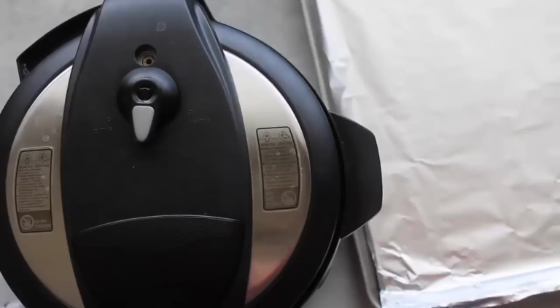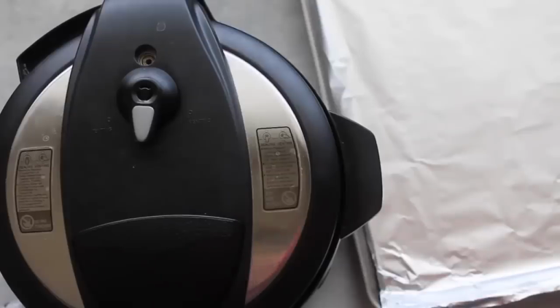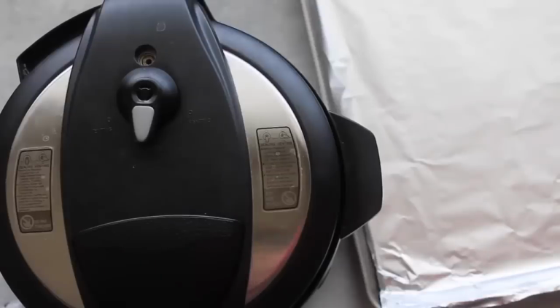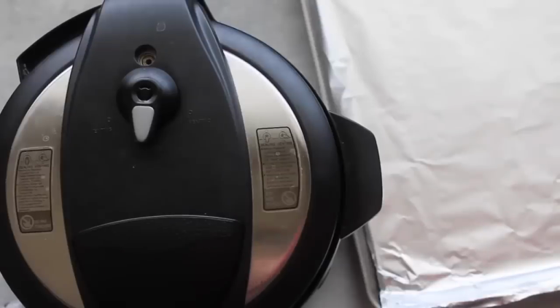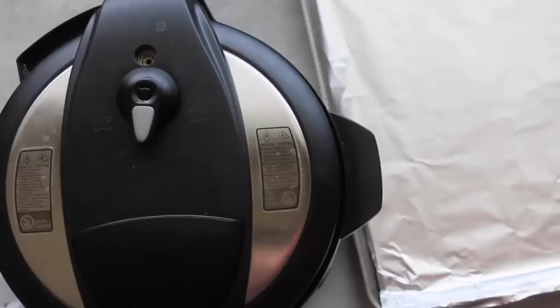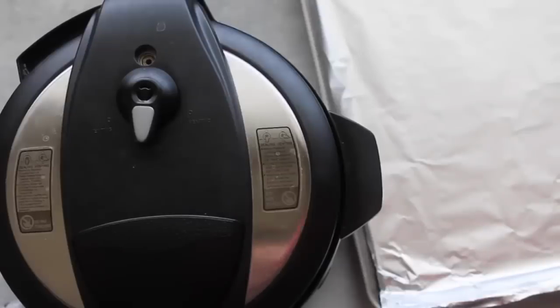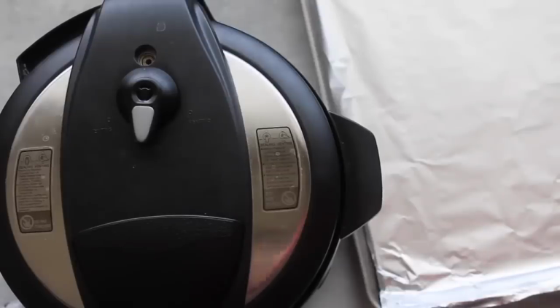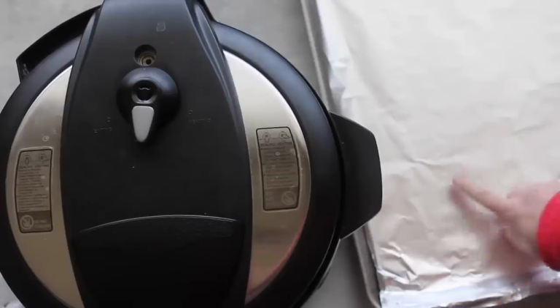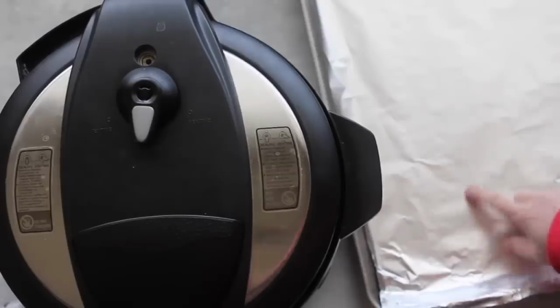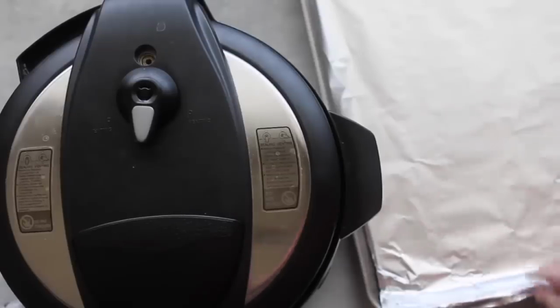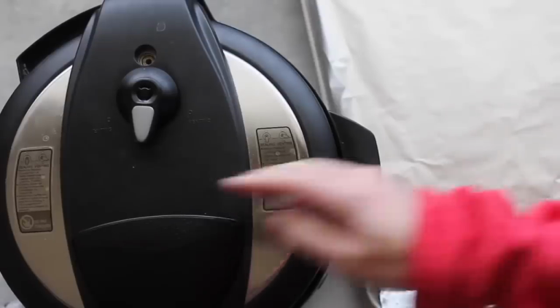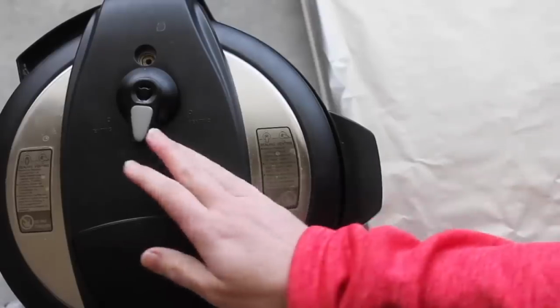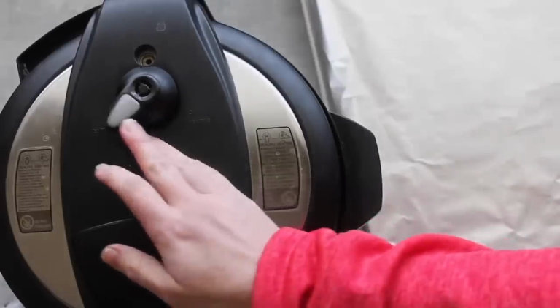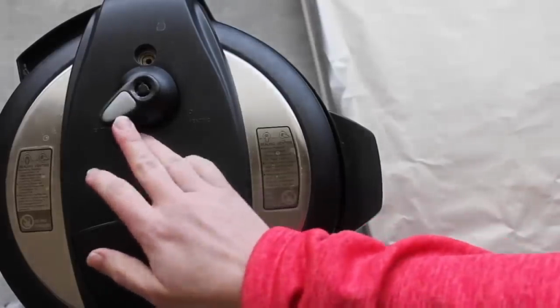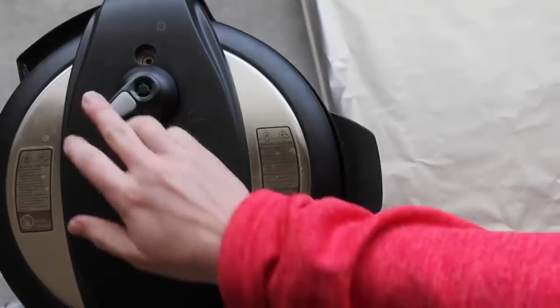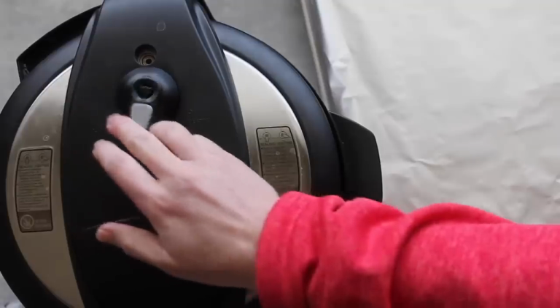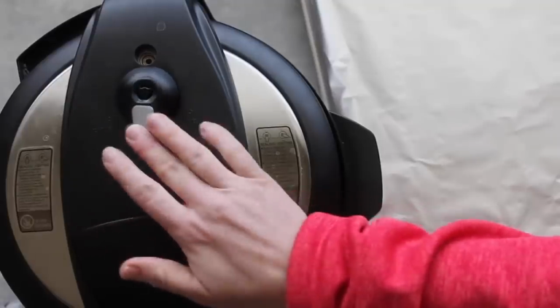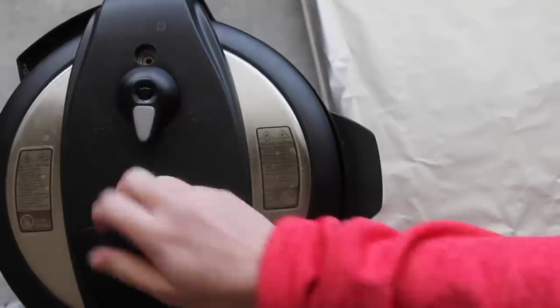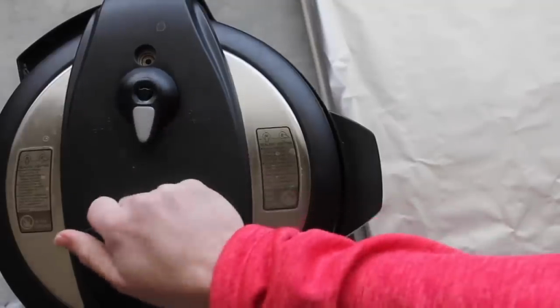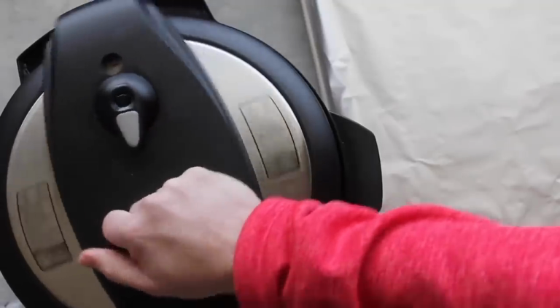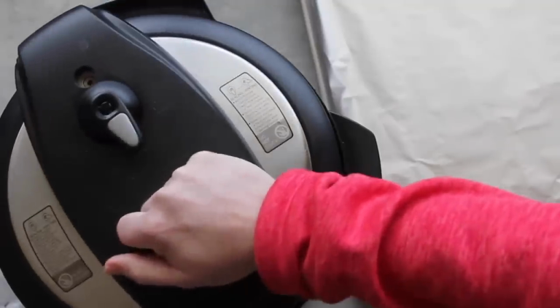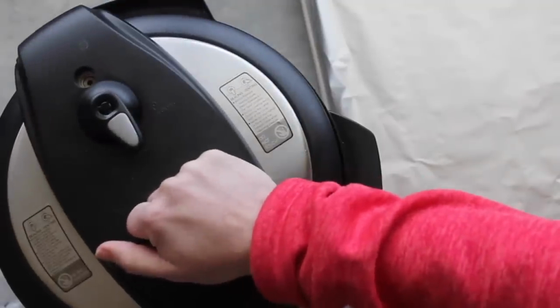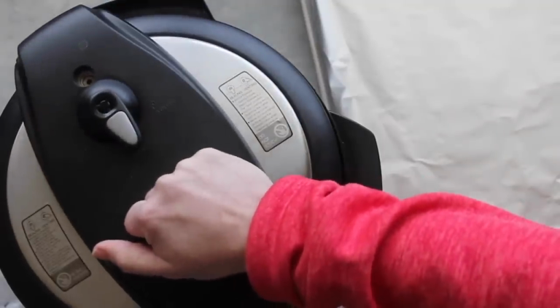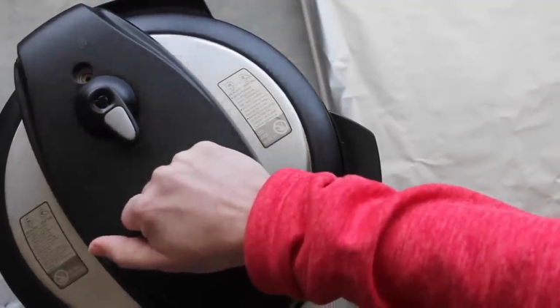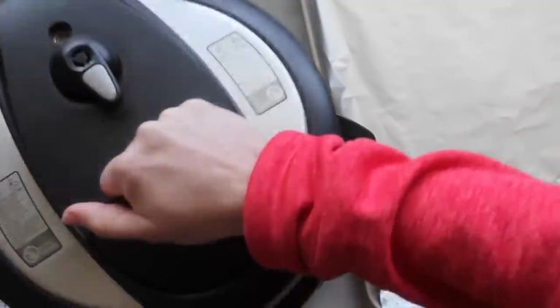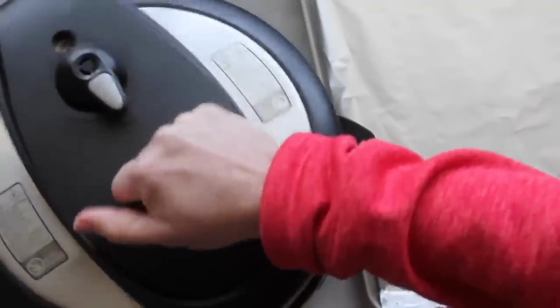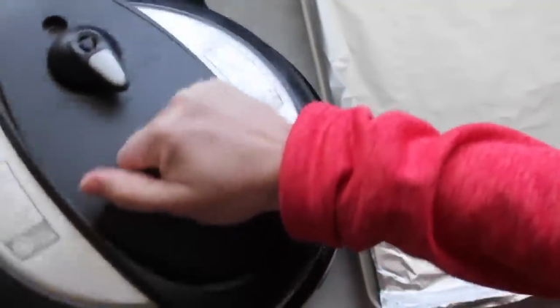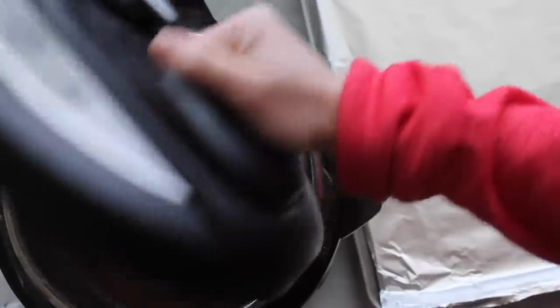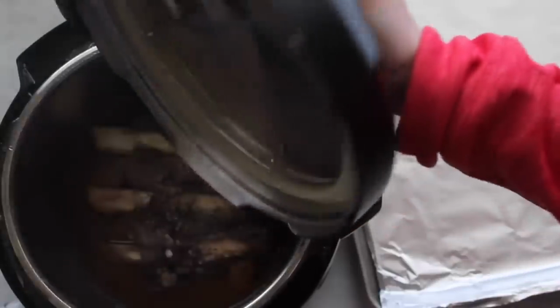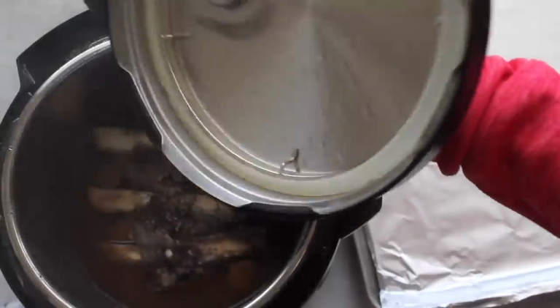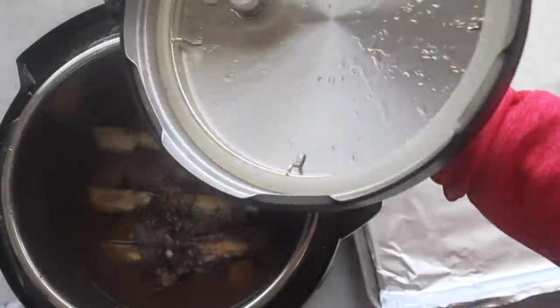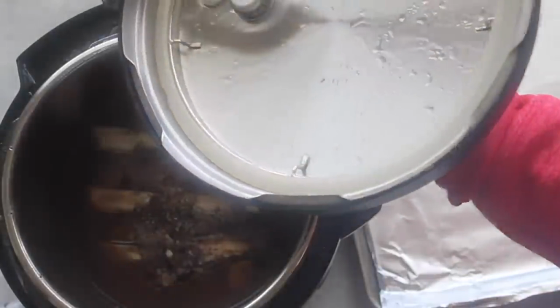I let this recipe do a slow release, meaning I let it release on its own. Now I'm just going to check — there's no pressure, so I'm going to open it up. The smell of these things is amazing.